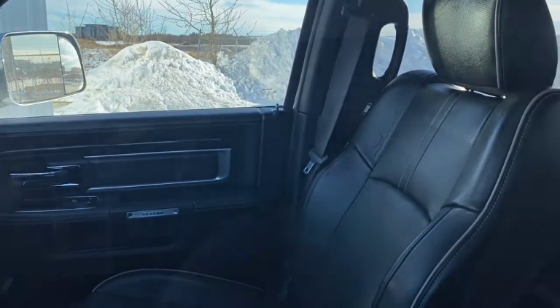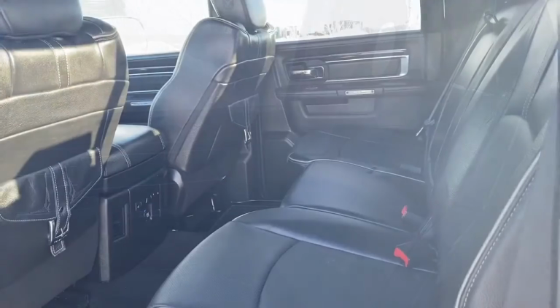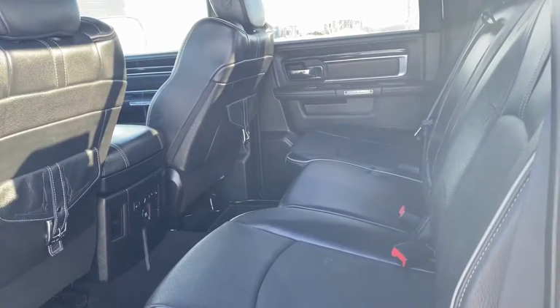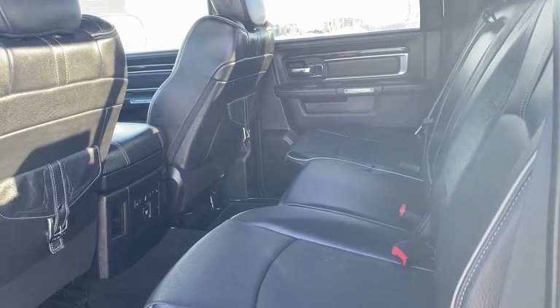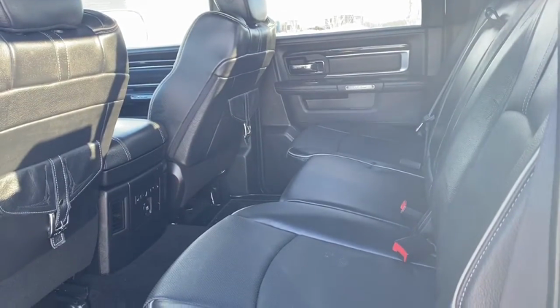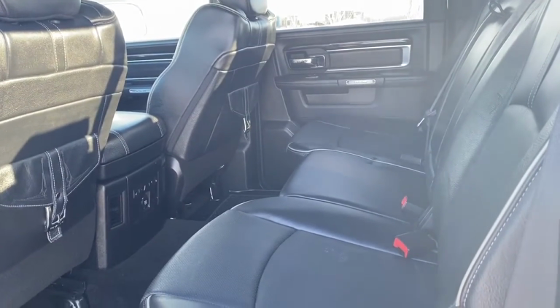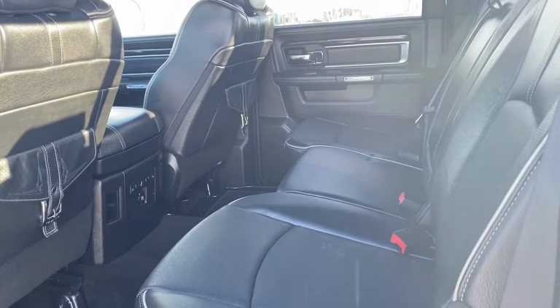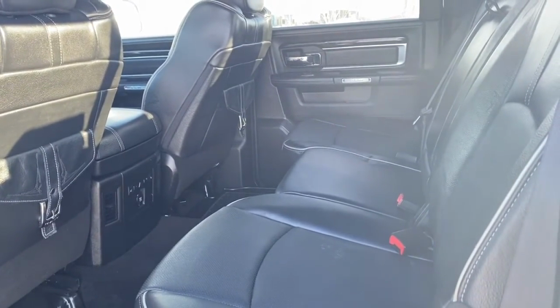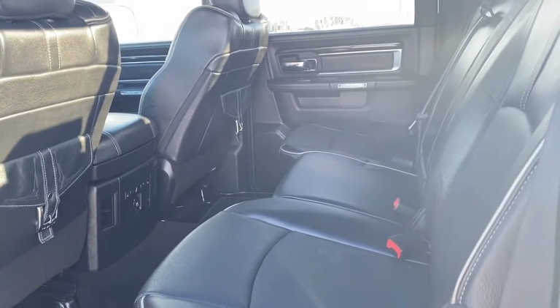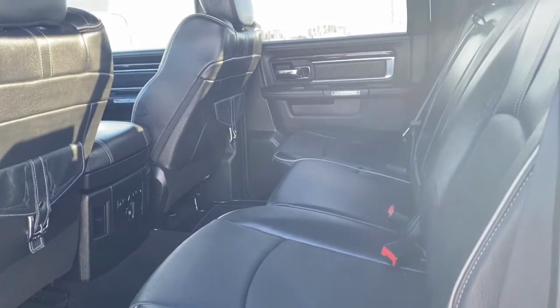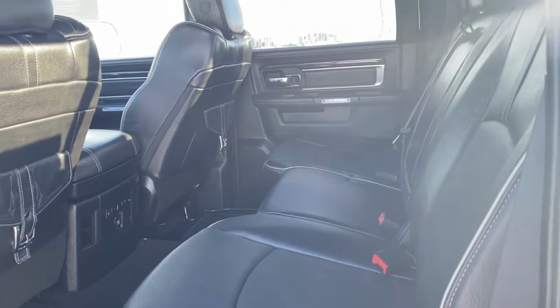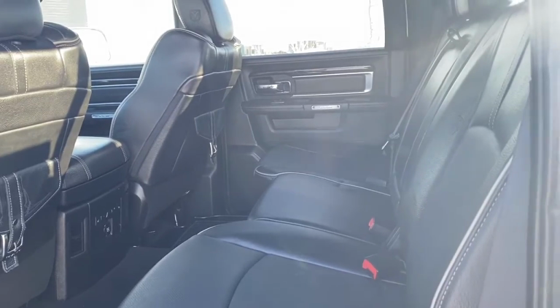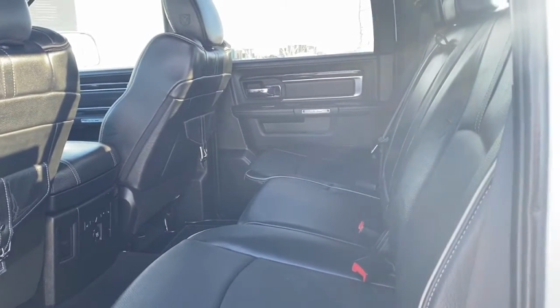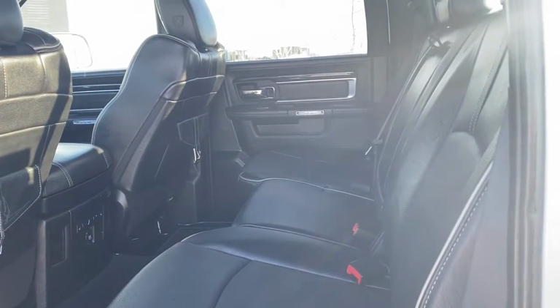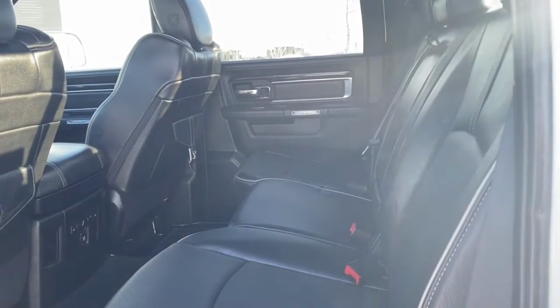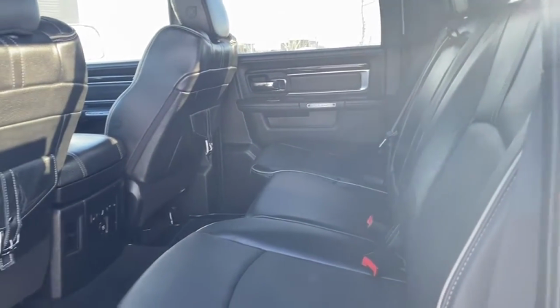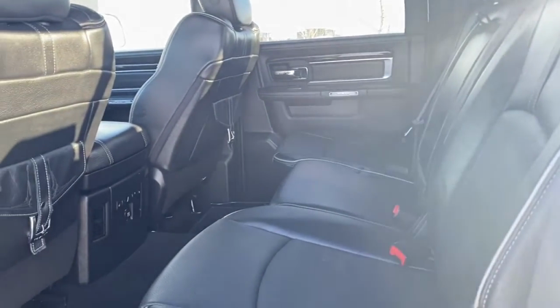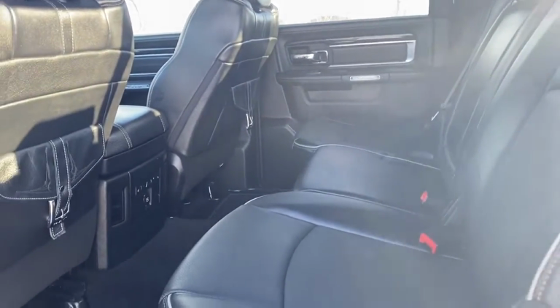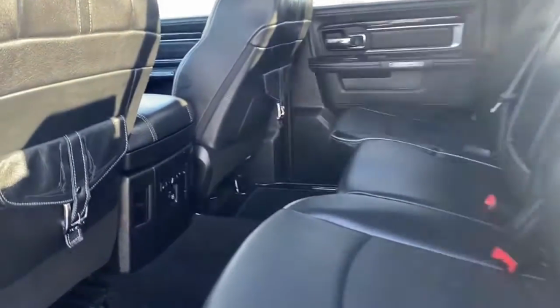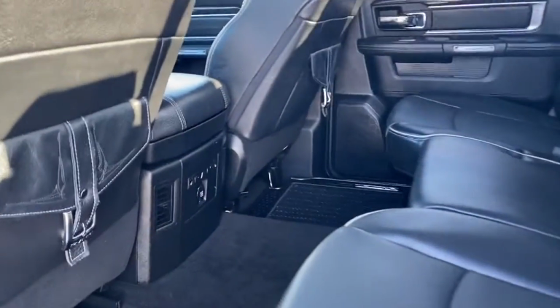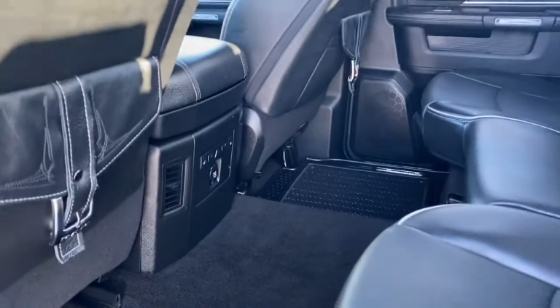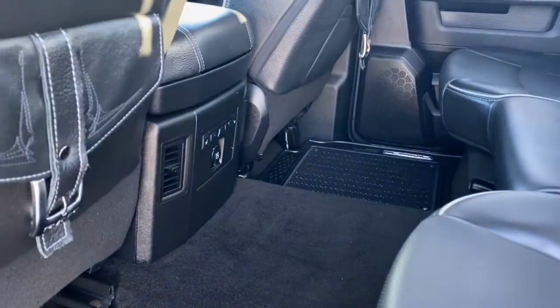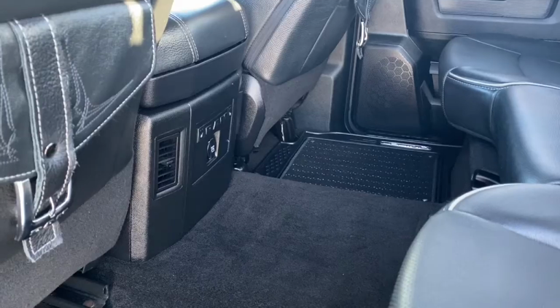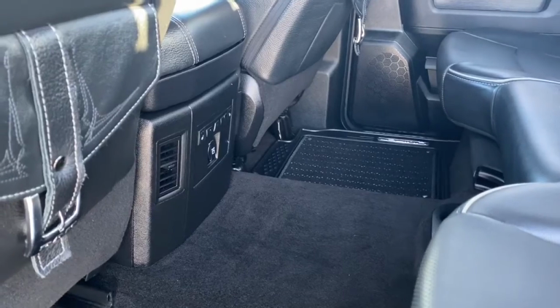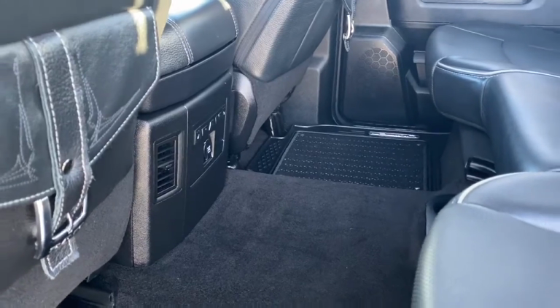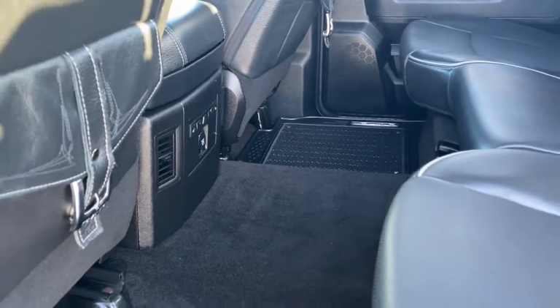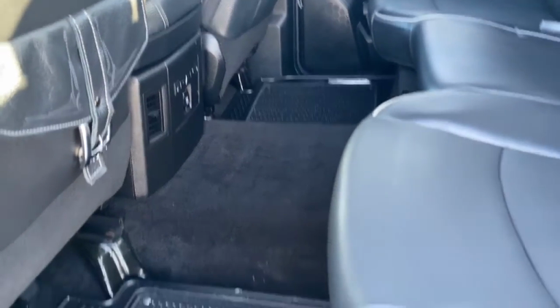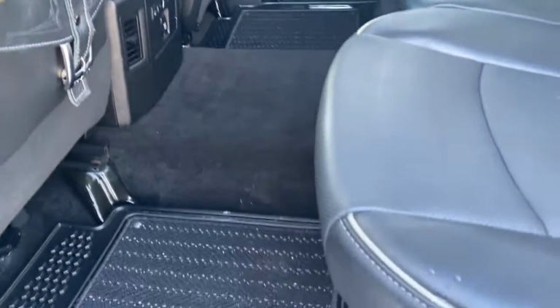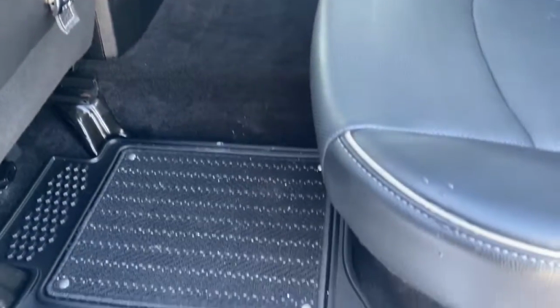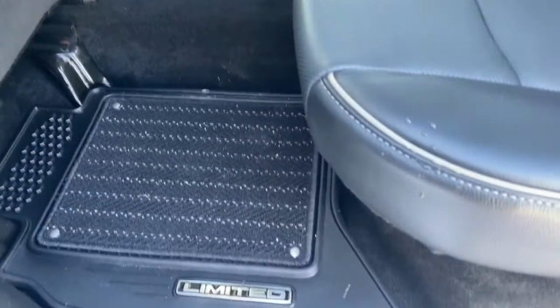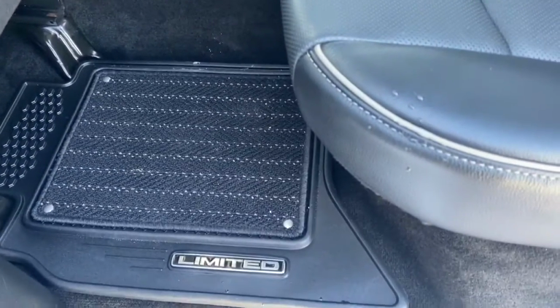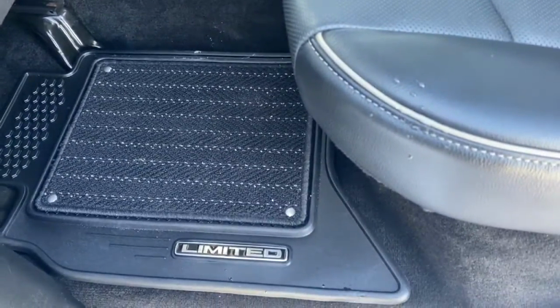We'll now go take a look in the back seat. There is lots of space in between the first and second row seating, and those leather seats continue throughout the back. The back seat passengers have heated seats as well, and there are in-floor storage bins for additional storage.